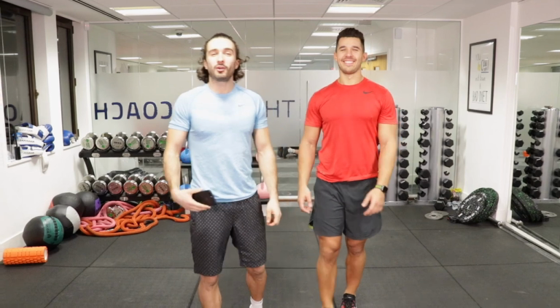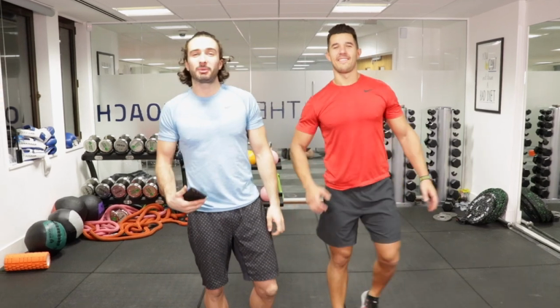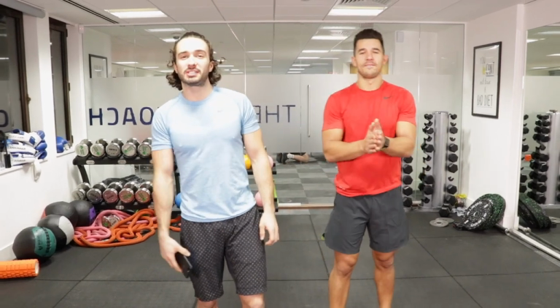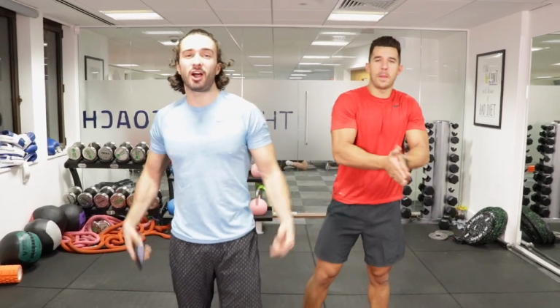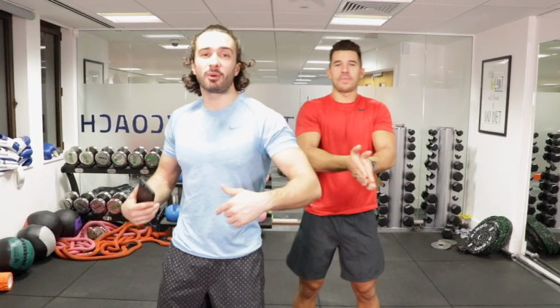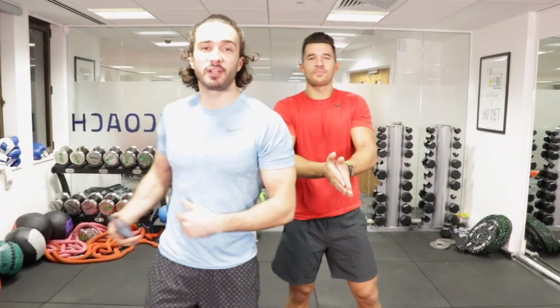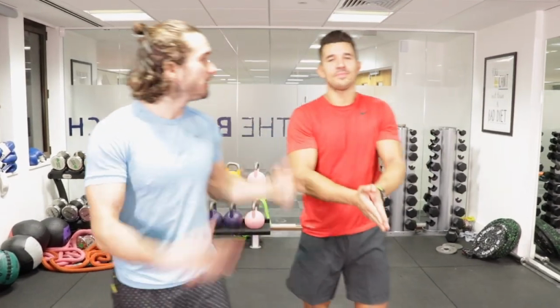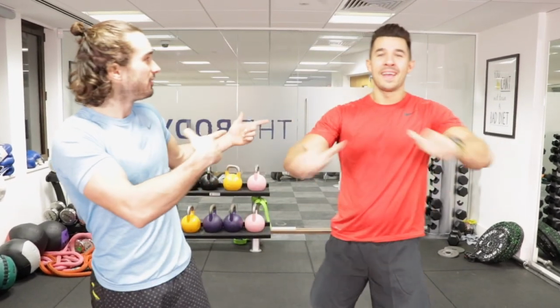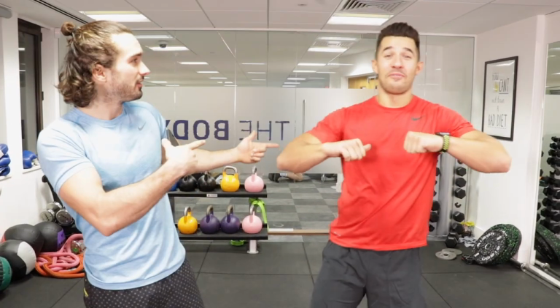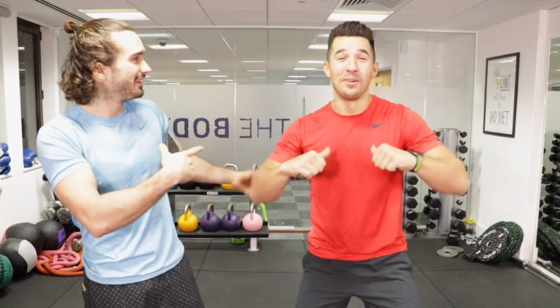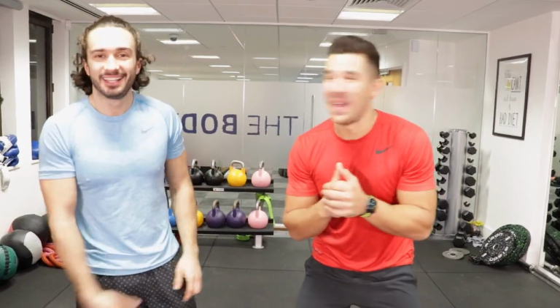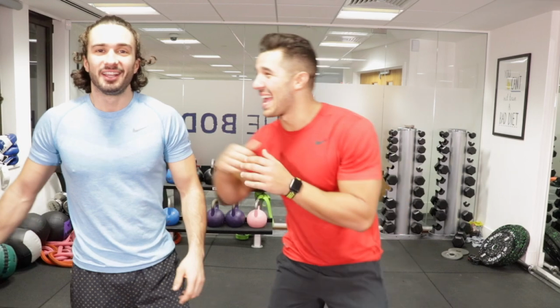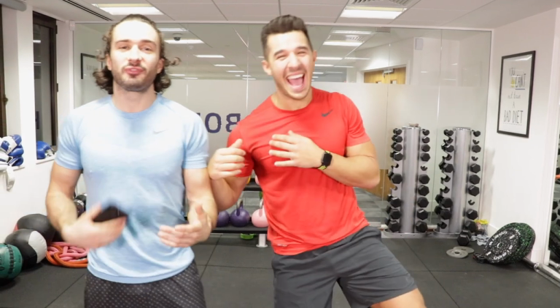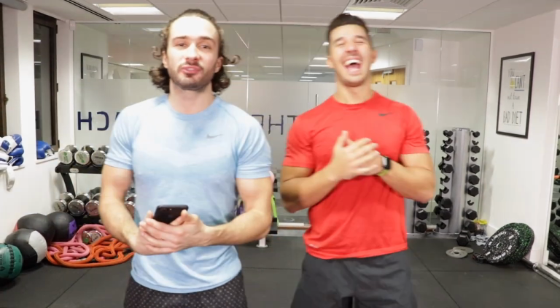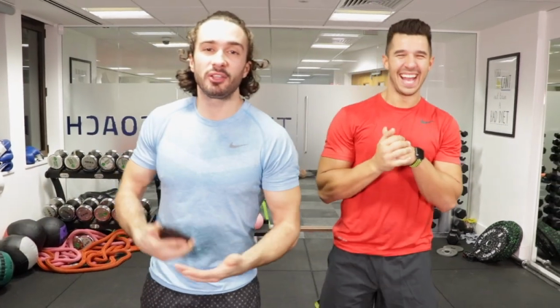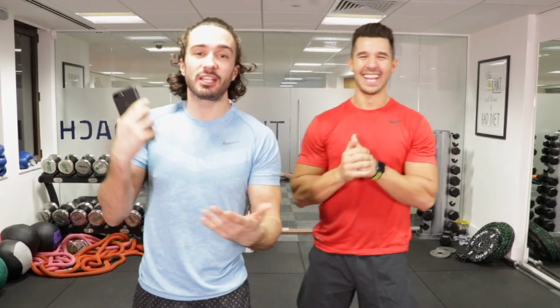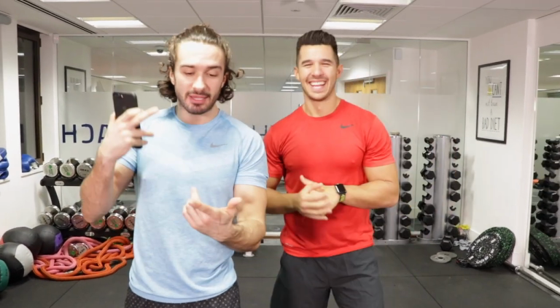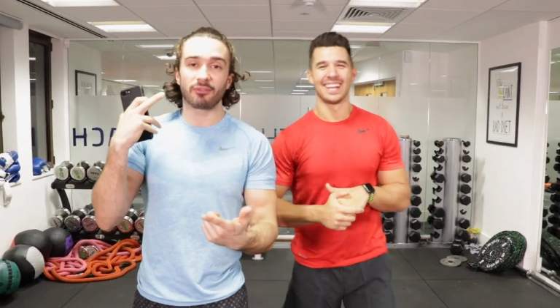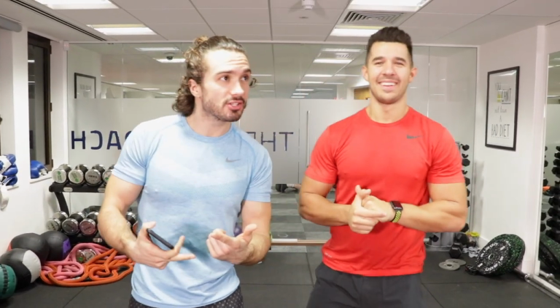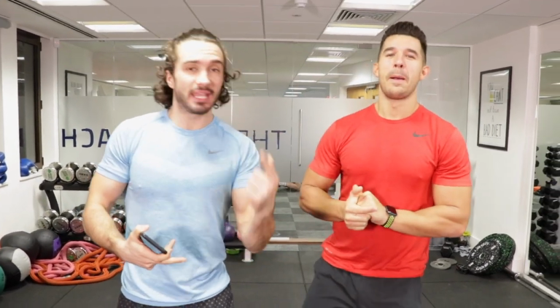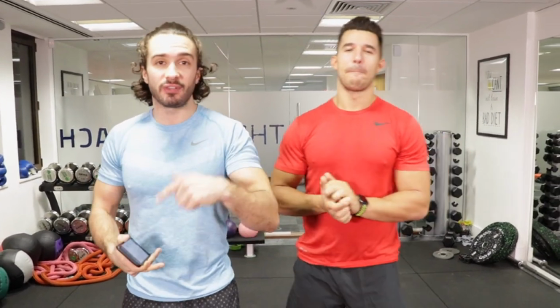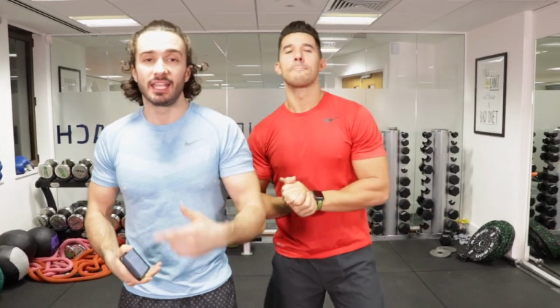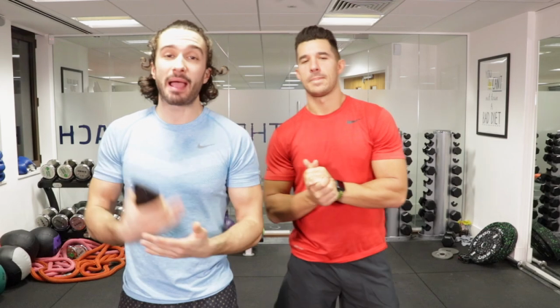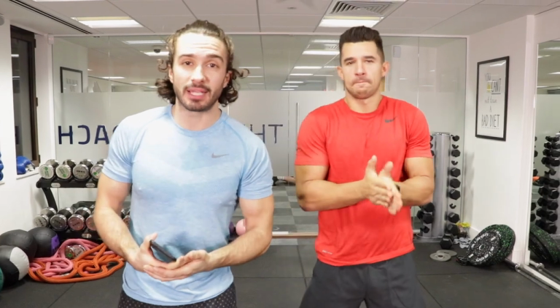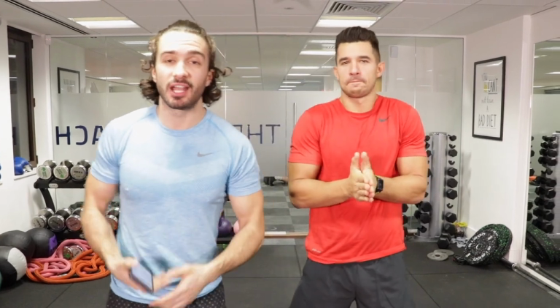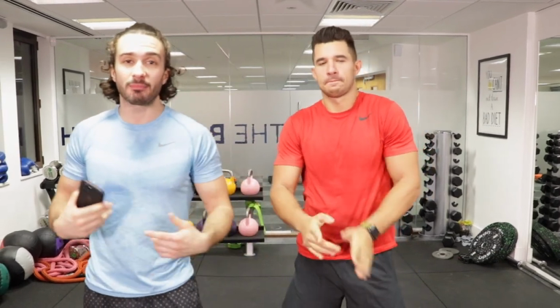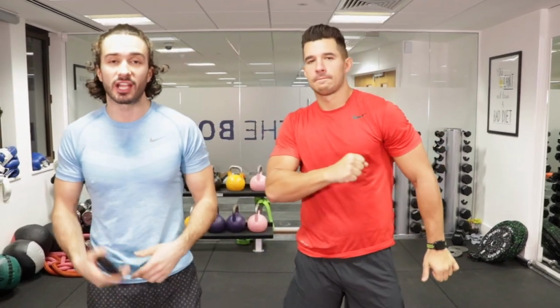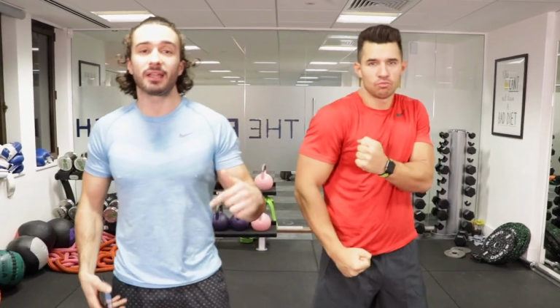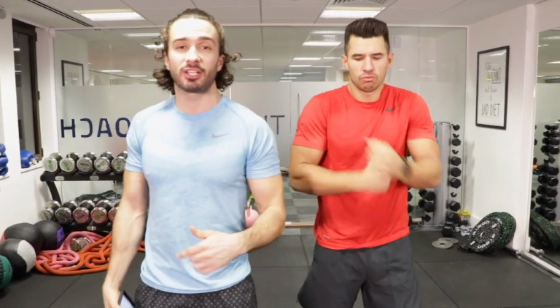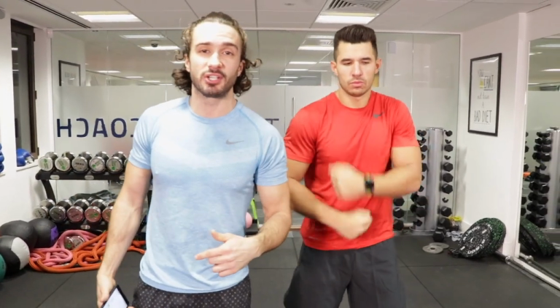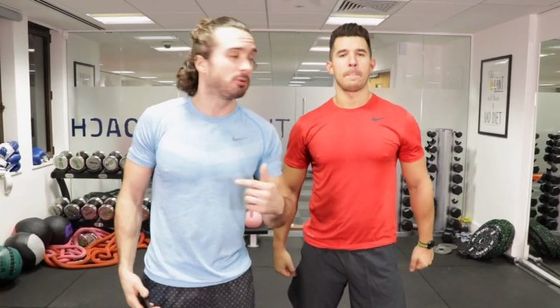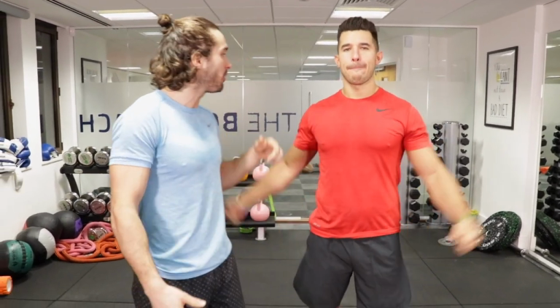Welcome back to The Body Coach TV. I'm joined by a good friend of mine, Faisal, Mr PMA. You can follow him on Instagram at Faisal PMA Fitness. He's a Barry's Boot Camp trainer and Nike Master trainer. He's come down to The Body Coach HQ today to put me through a workout.